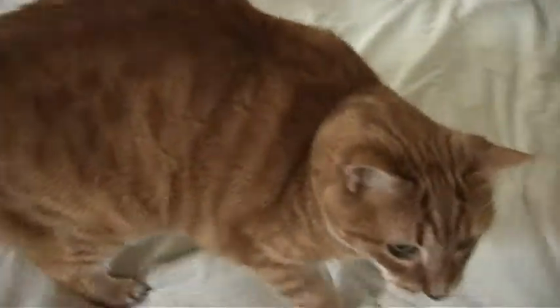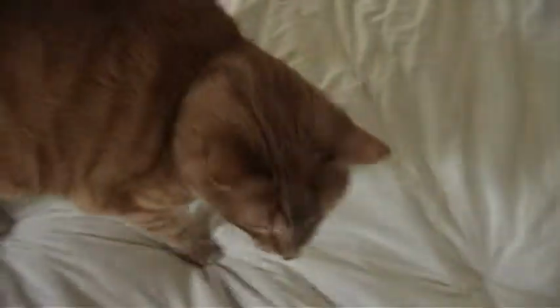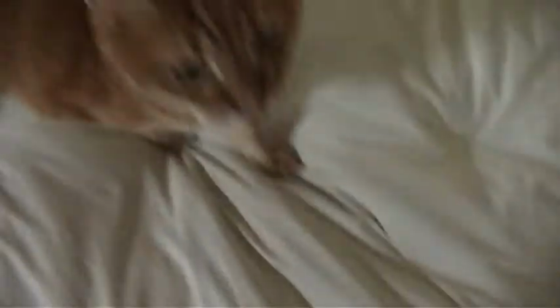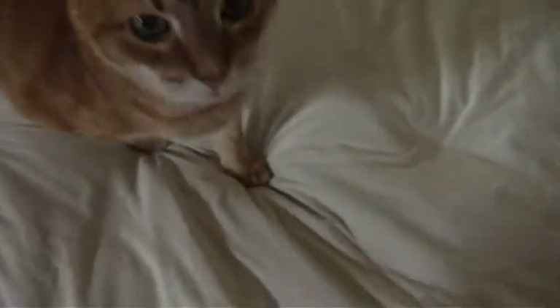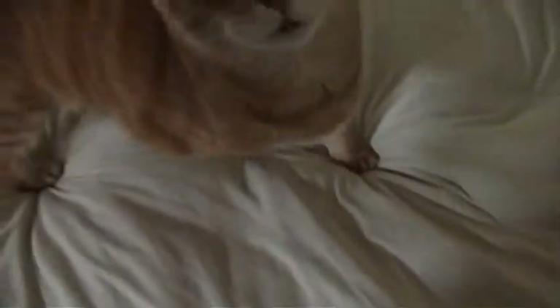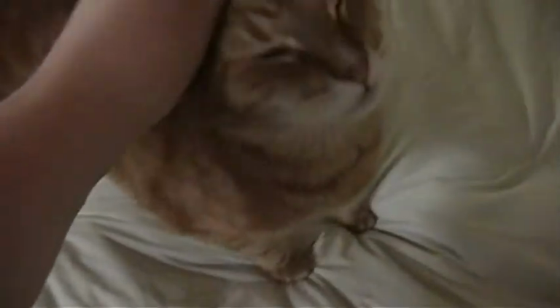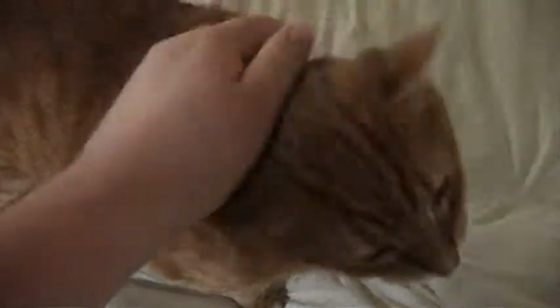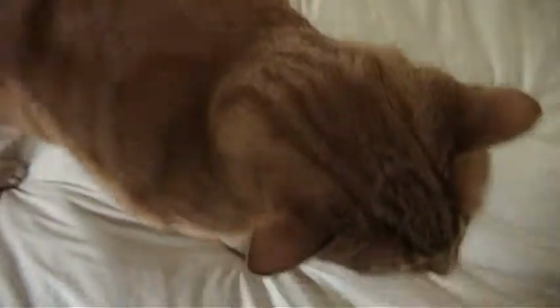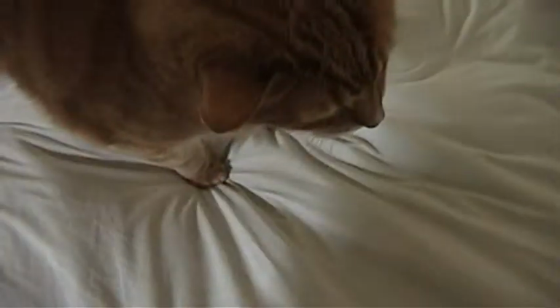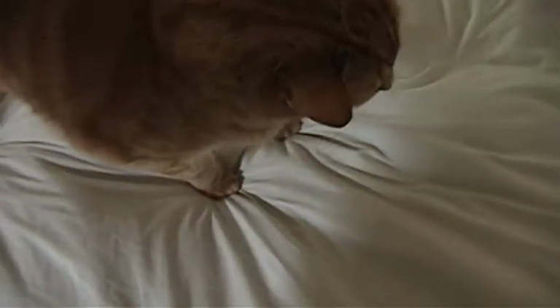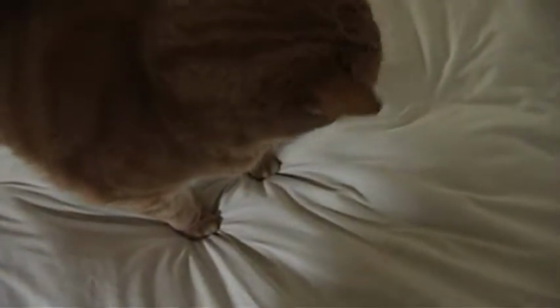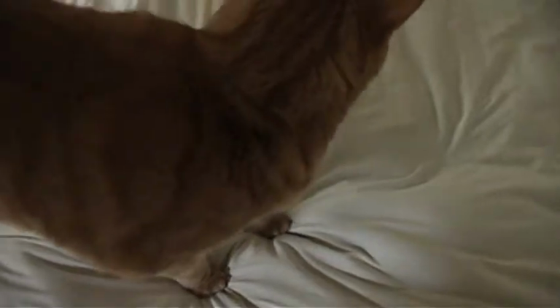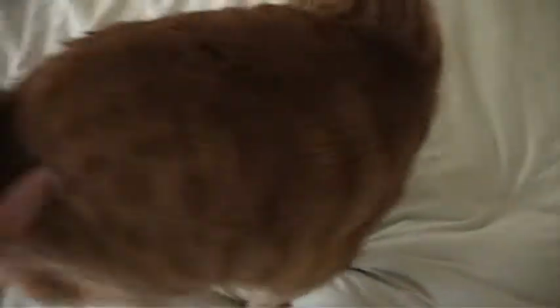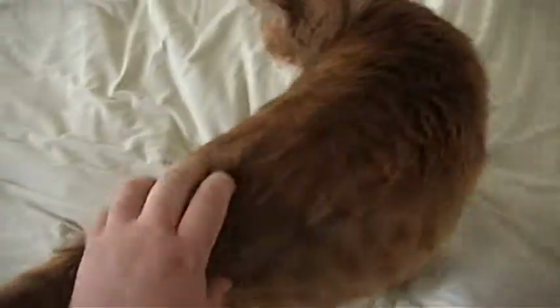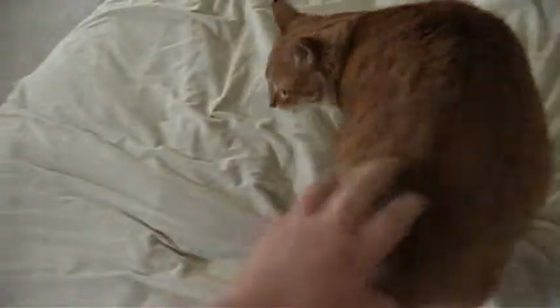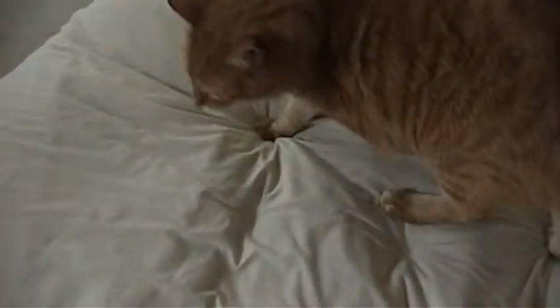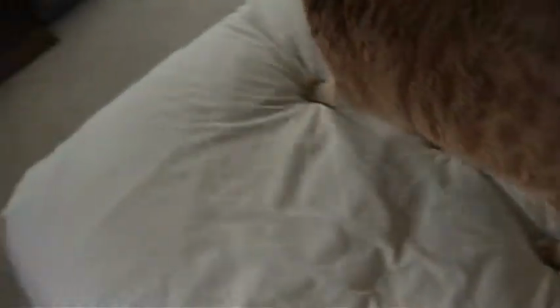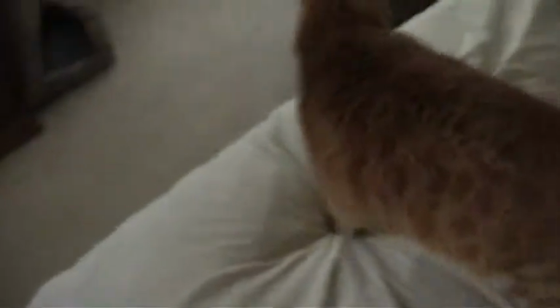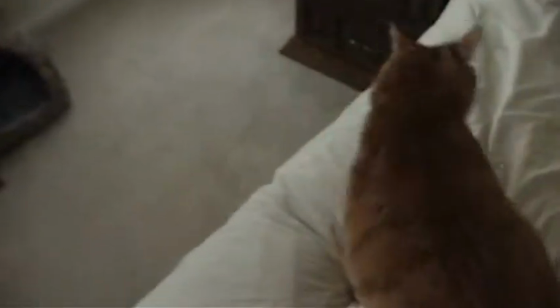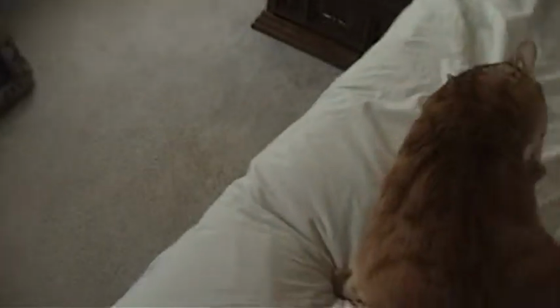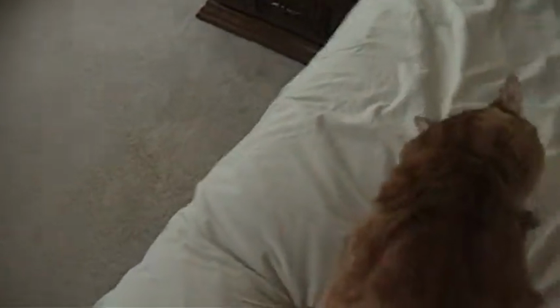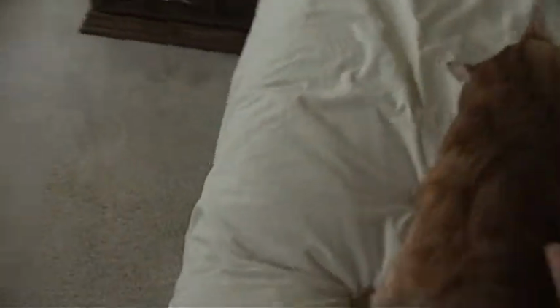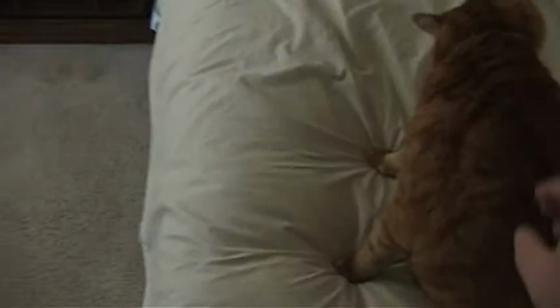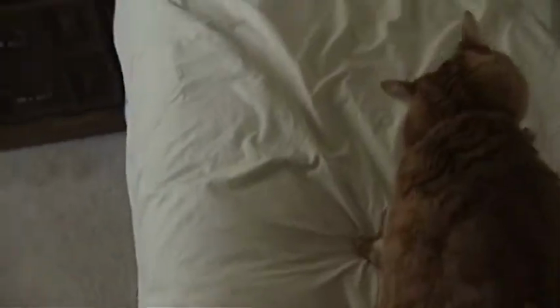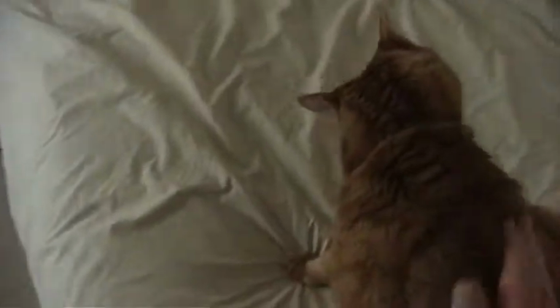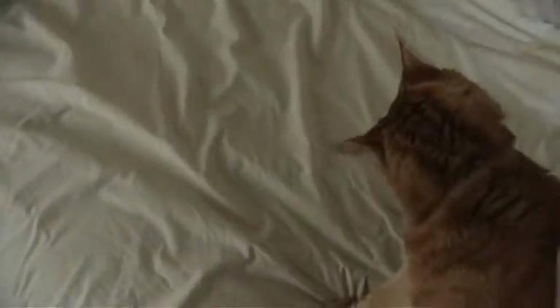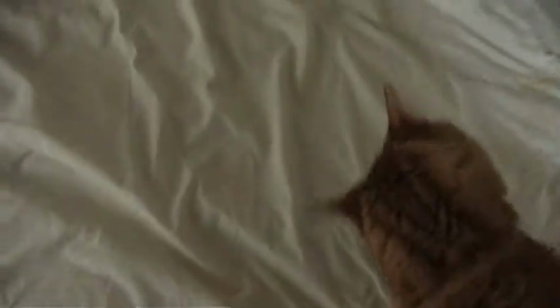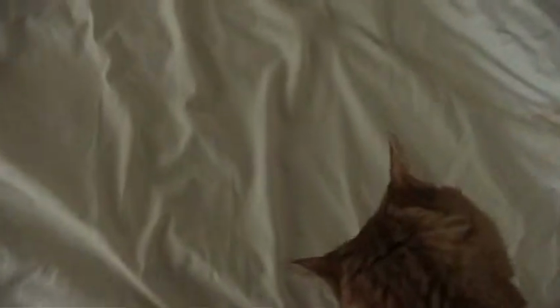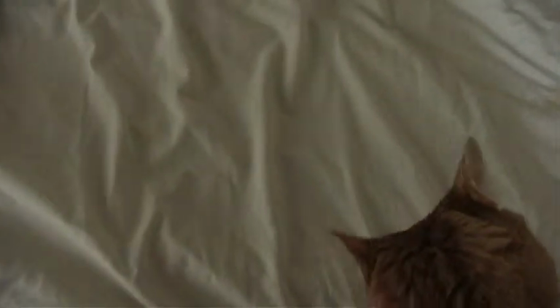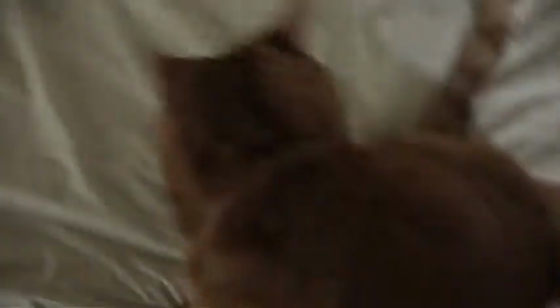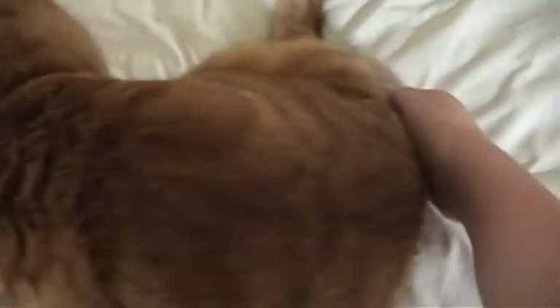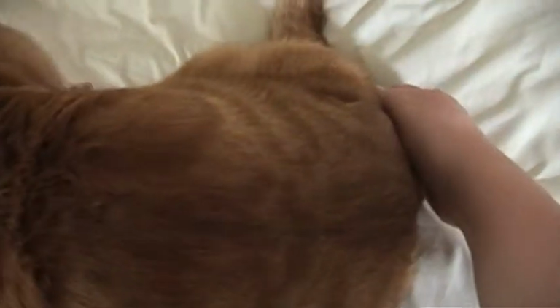He sometimes likes it, sometimes he doesn't. Good boy, Simon. I think he just wants attention right now. Get him just right.